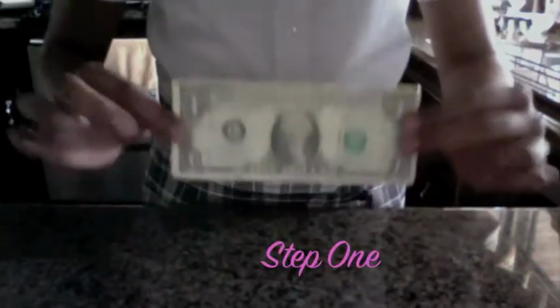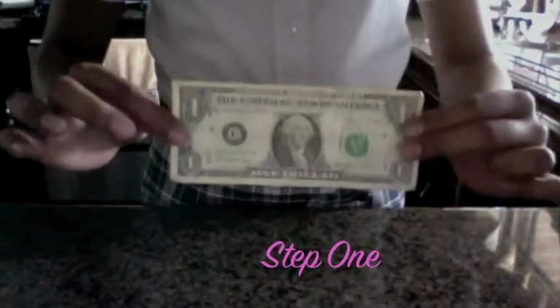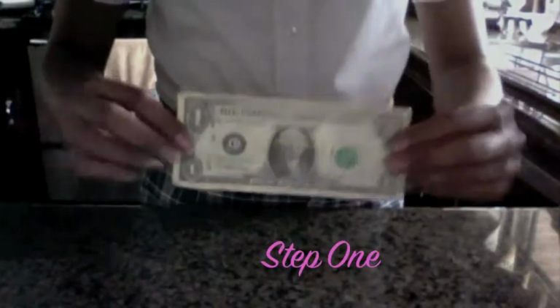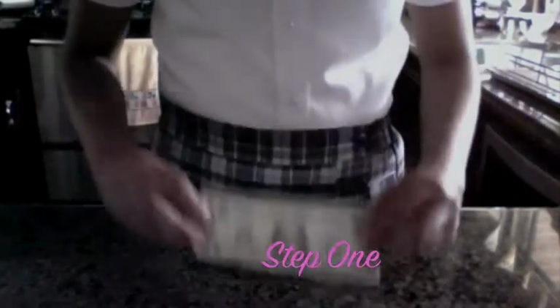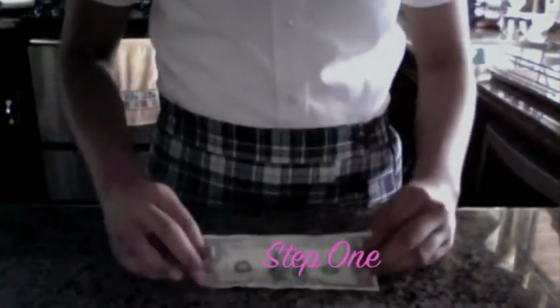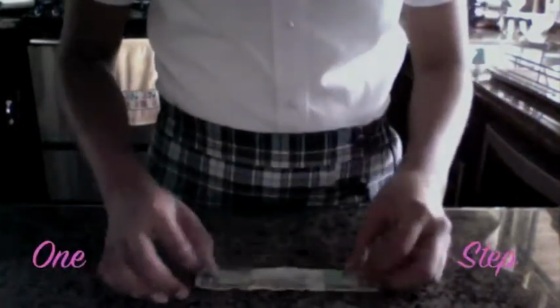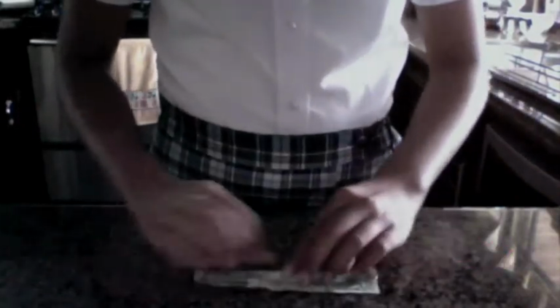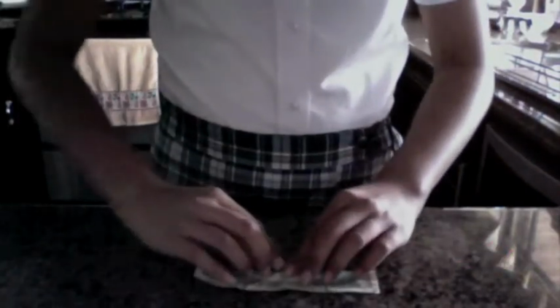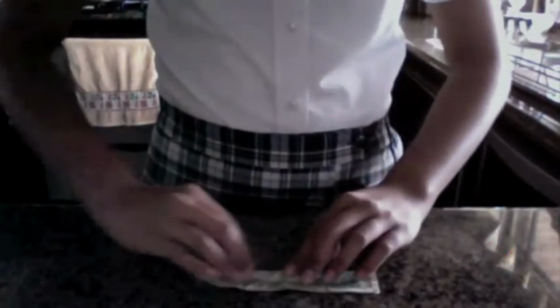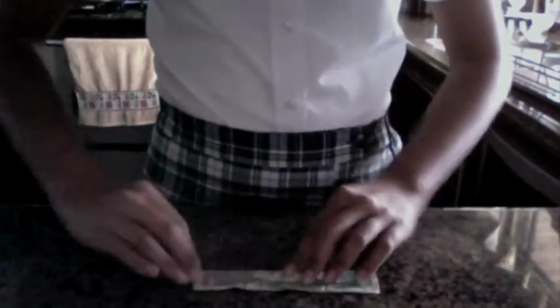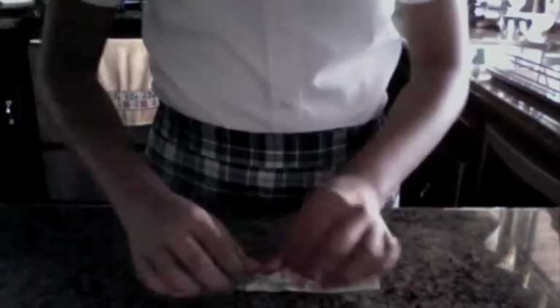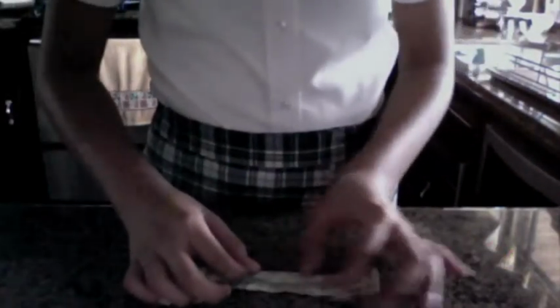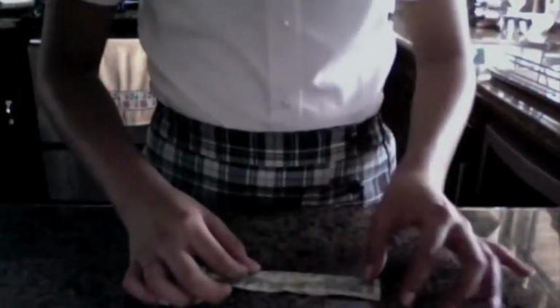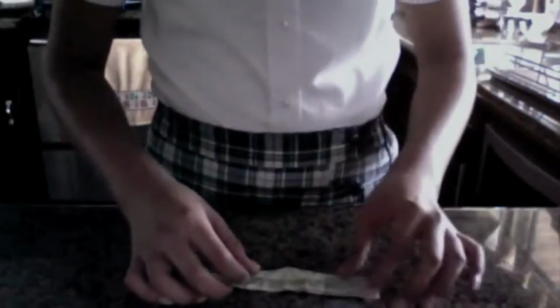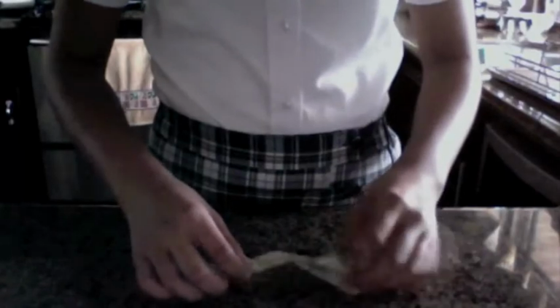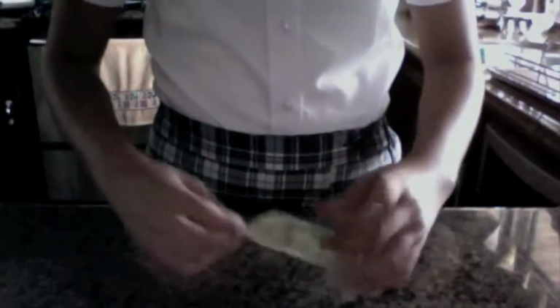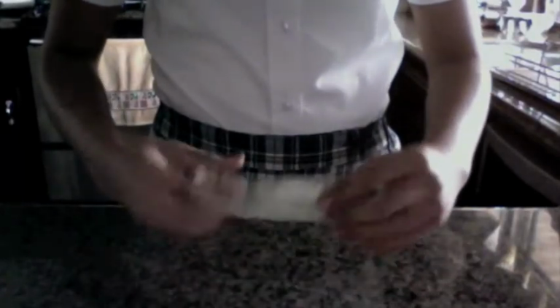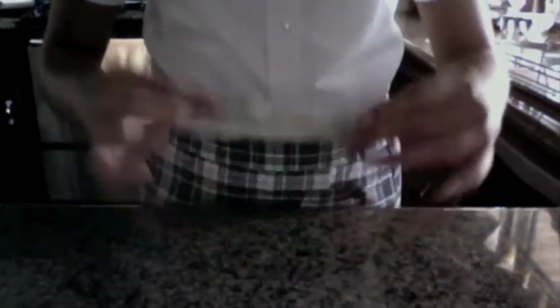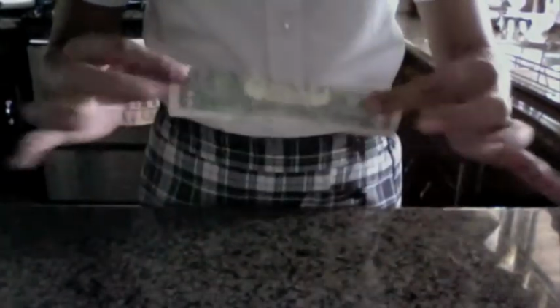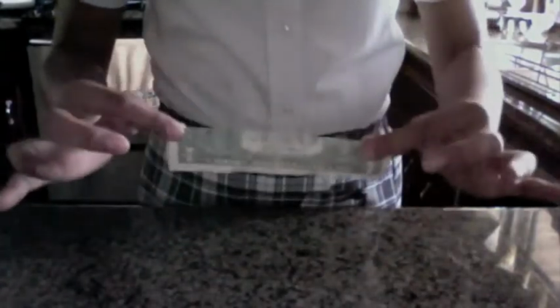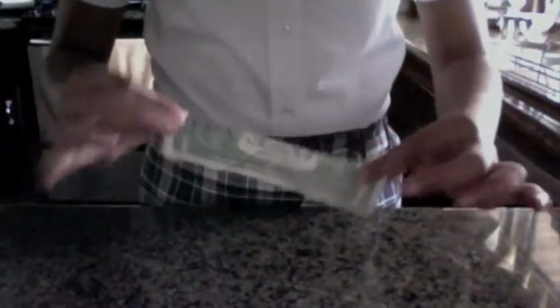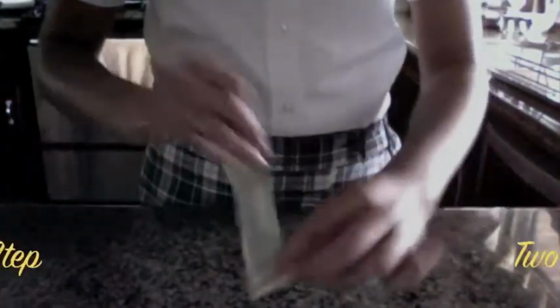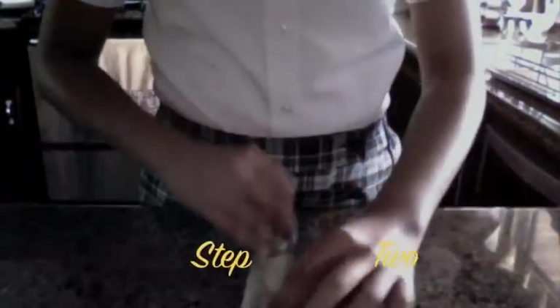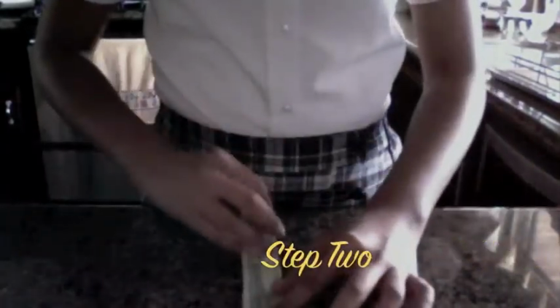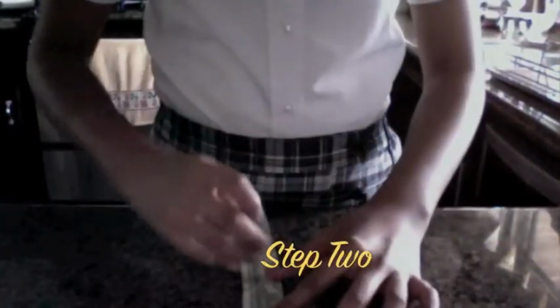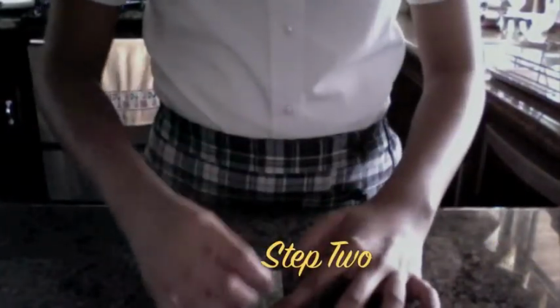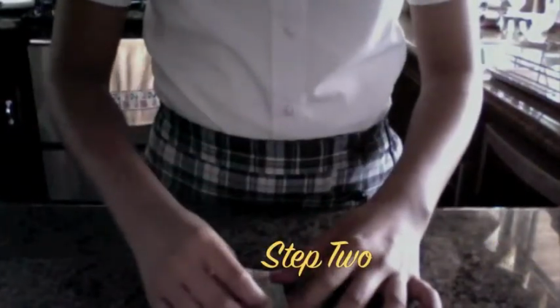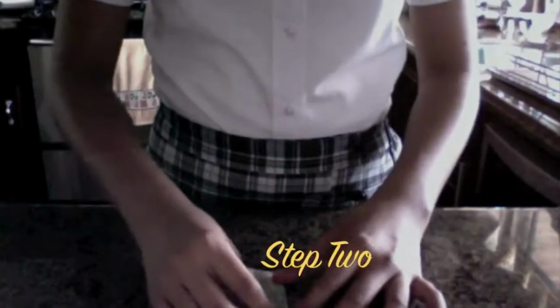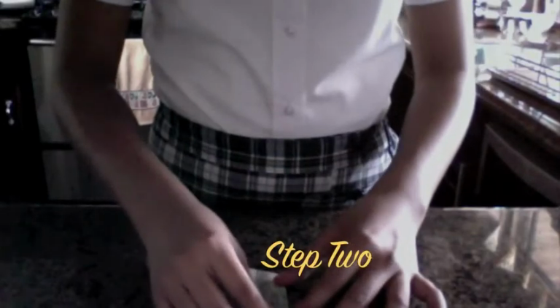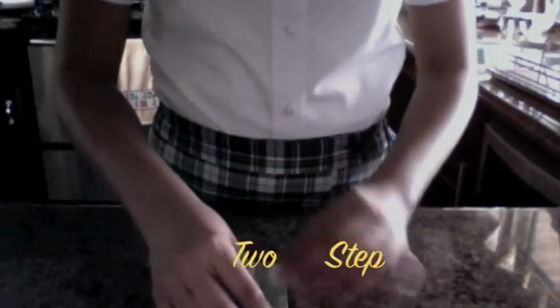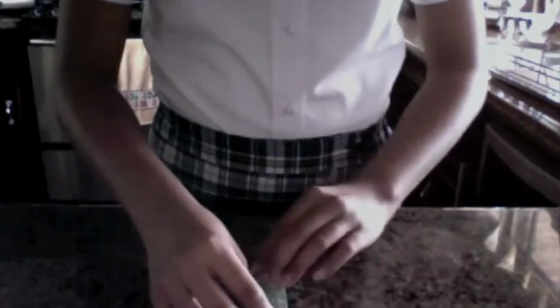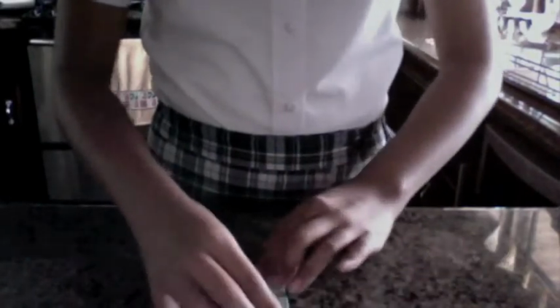Fold a dollar bill in half vertically. Then fold it in half again and open it, leaving a crease.